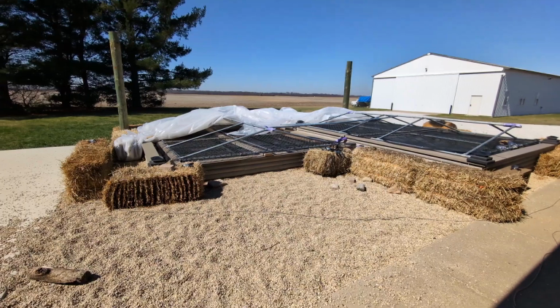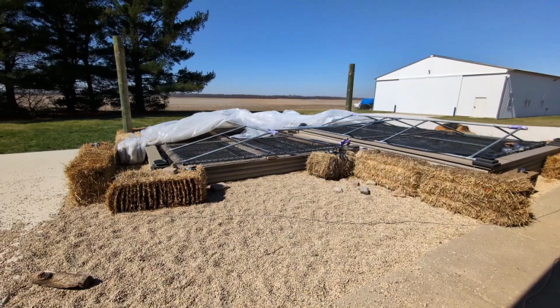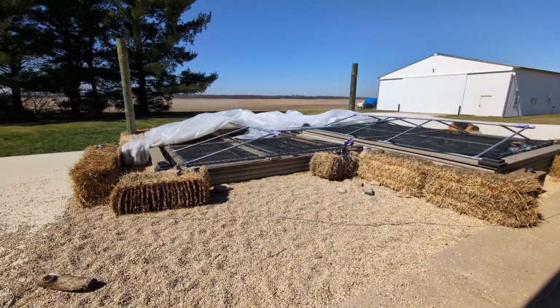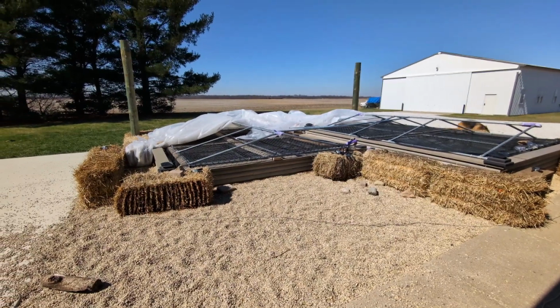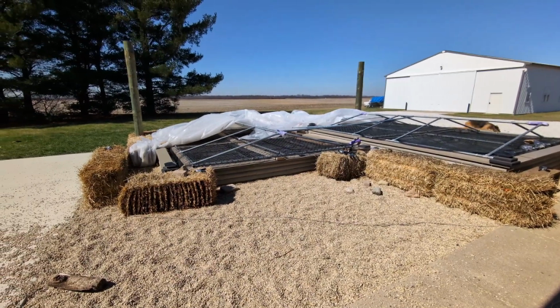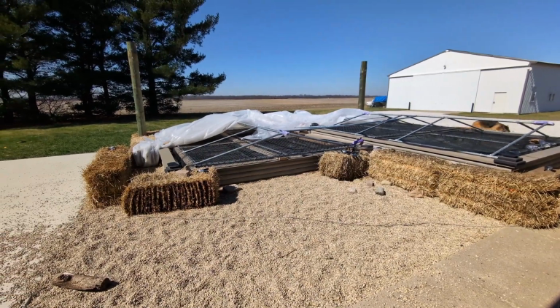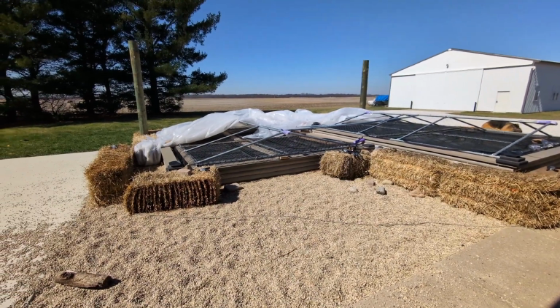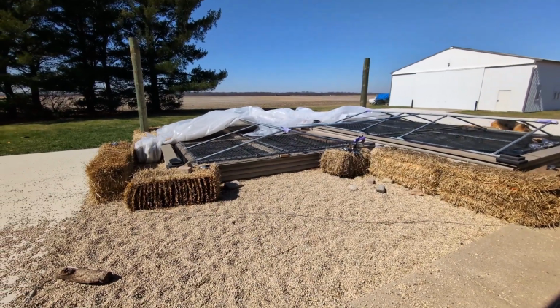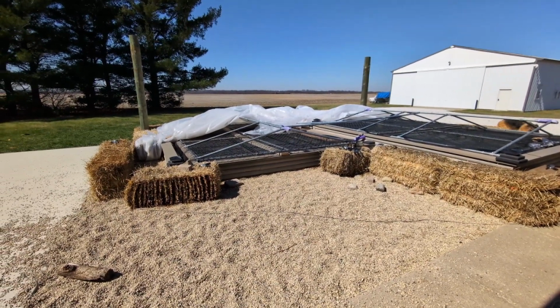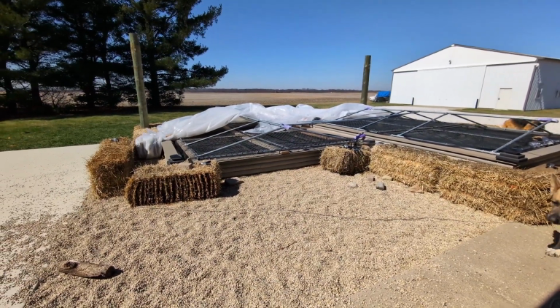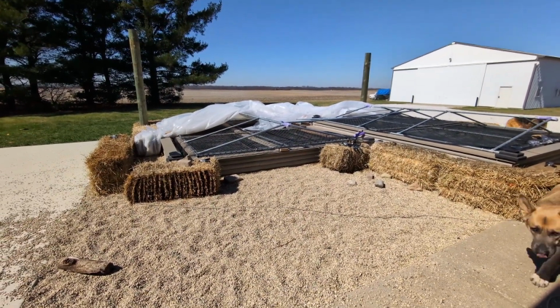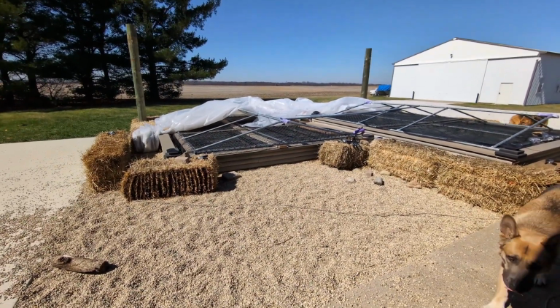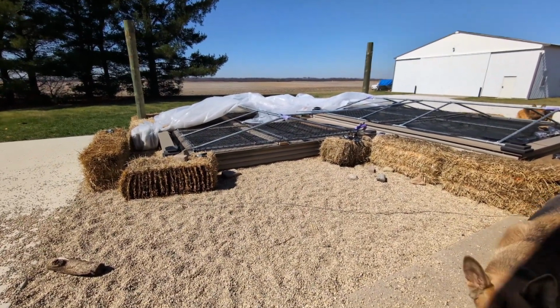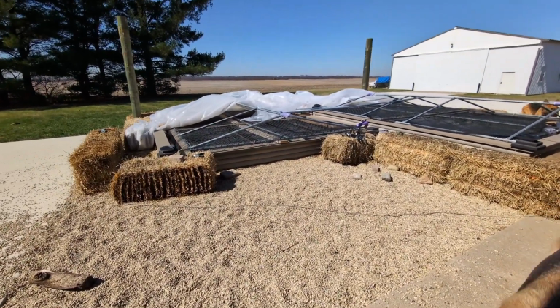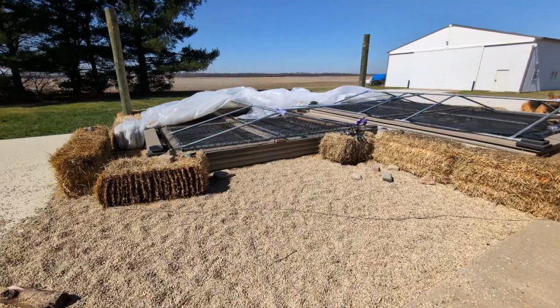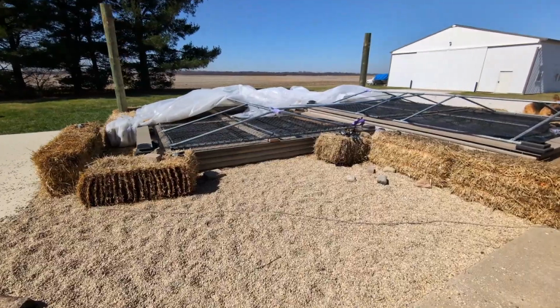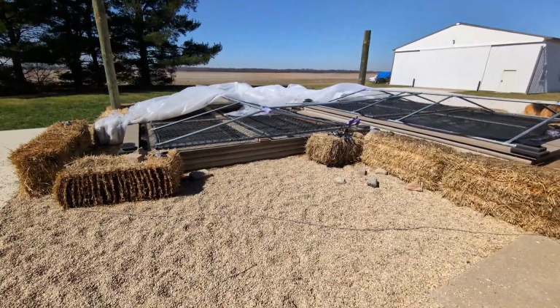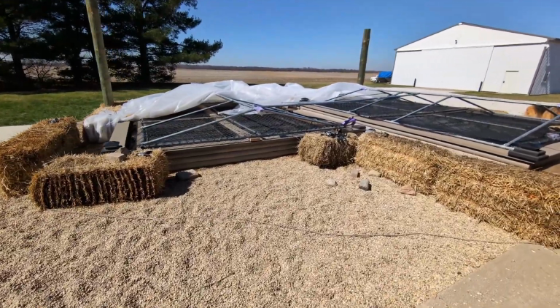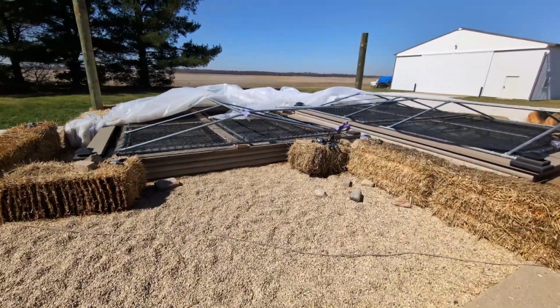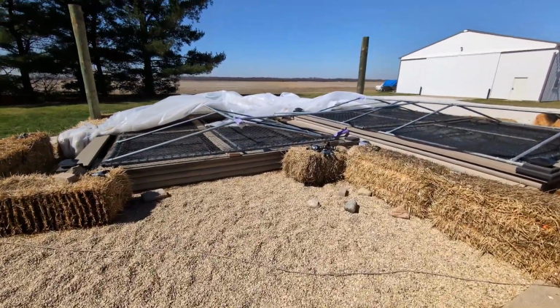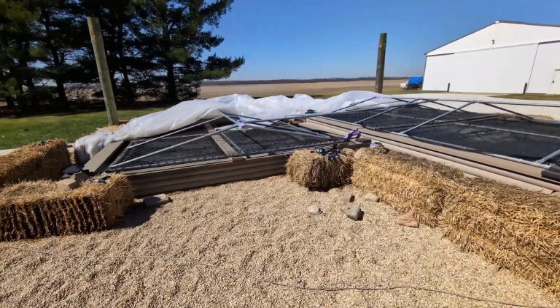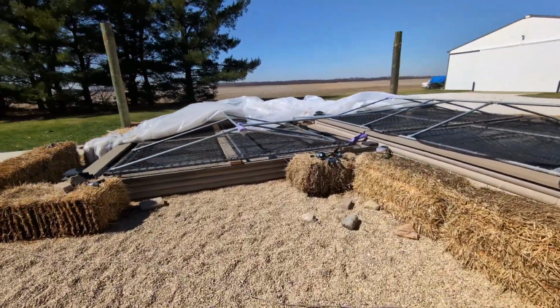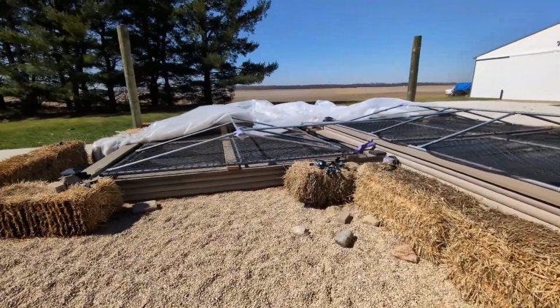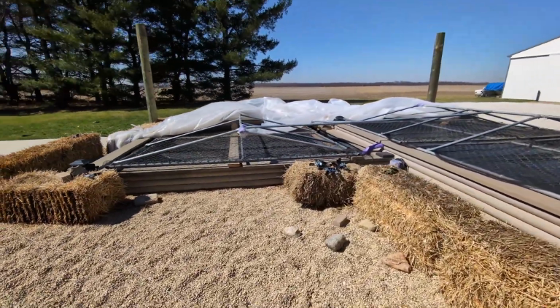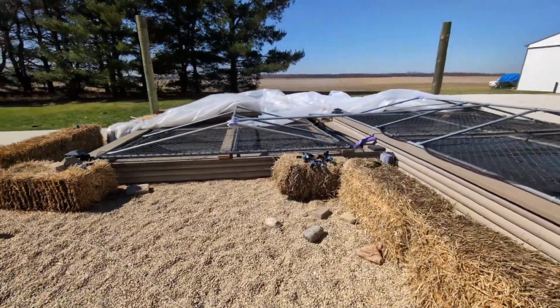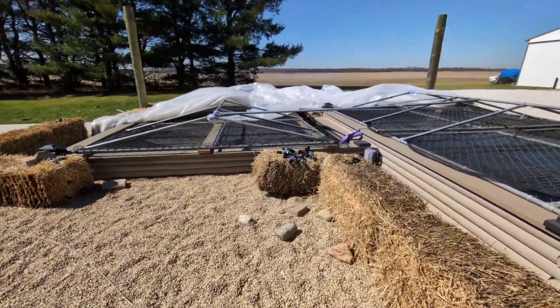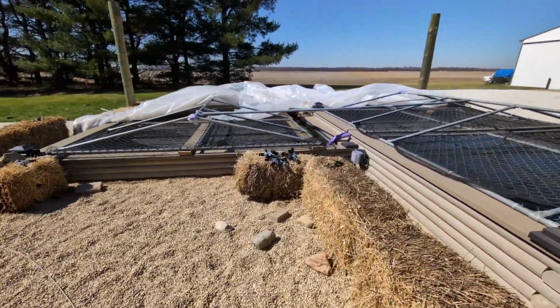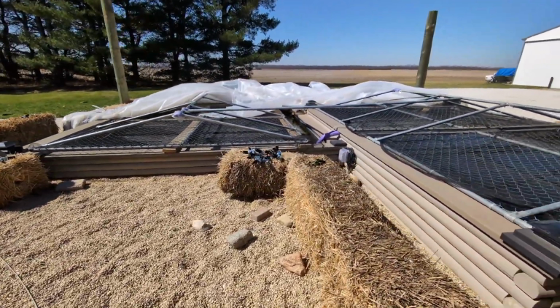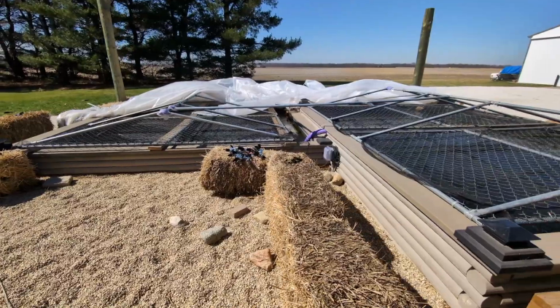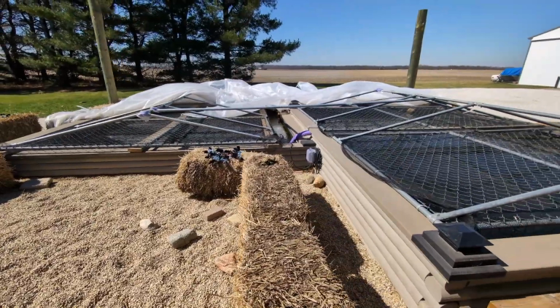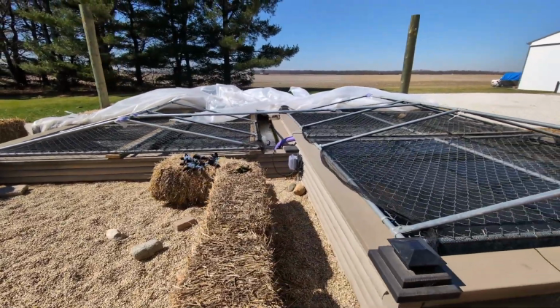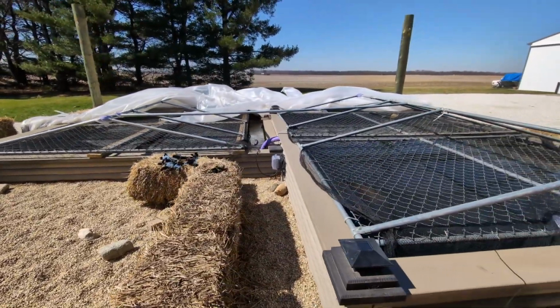Hello, this is Chris. Welcome back to Sweet Acre Koi Farm. We're going to do today's Friday's Pond Temp Readings, and we're going to give you a quick little look at the pond right now.